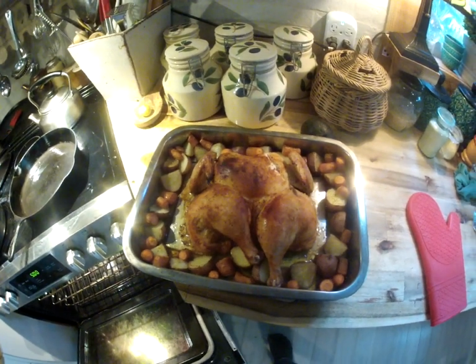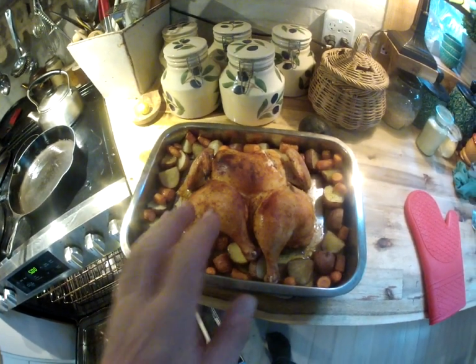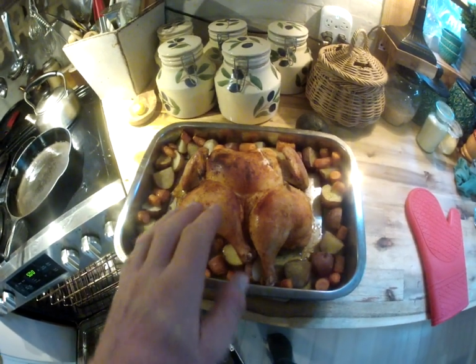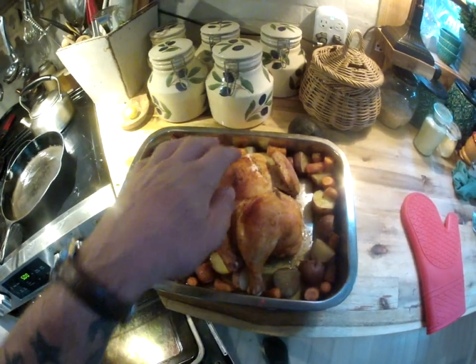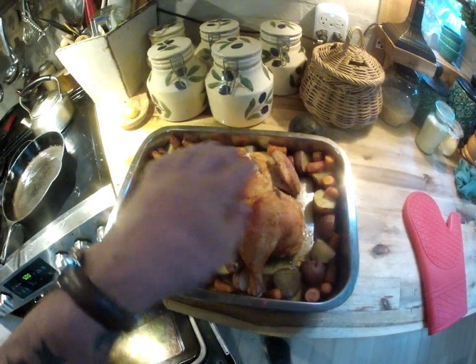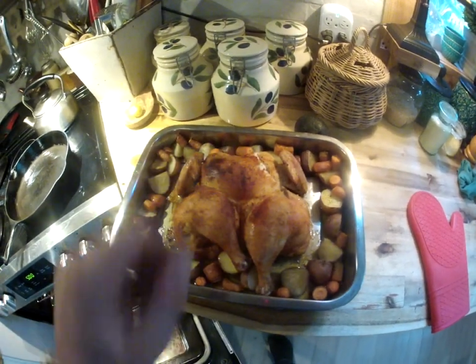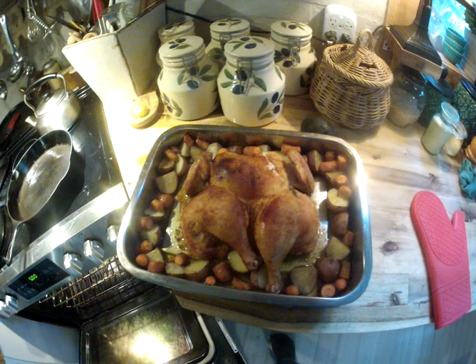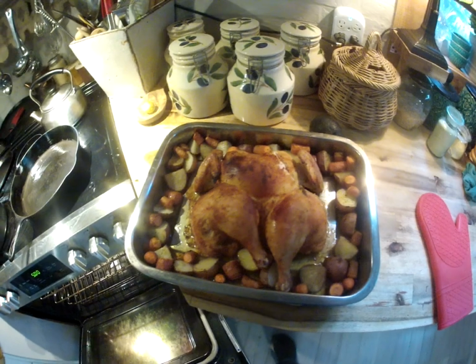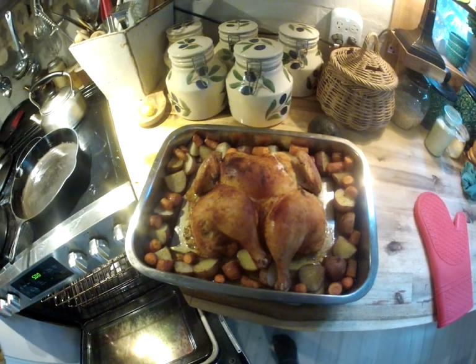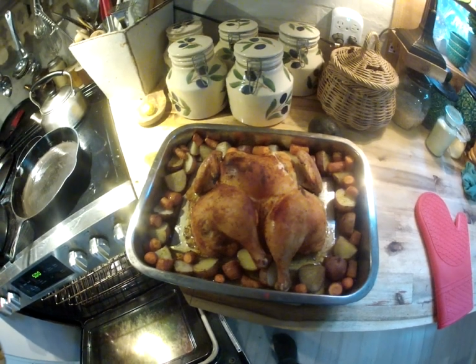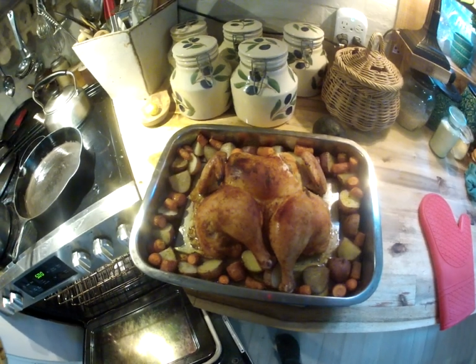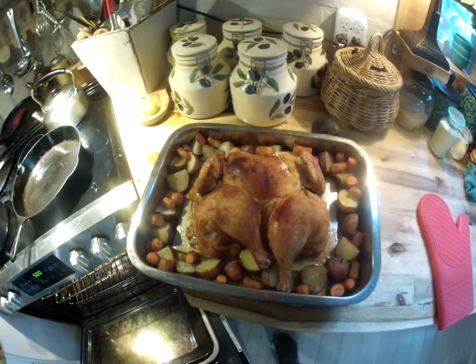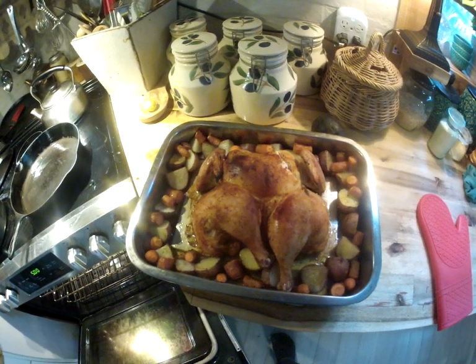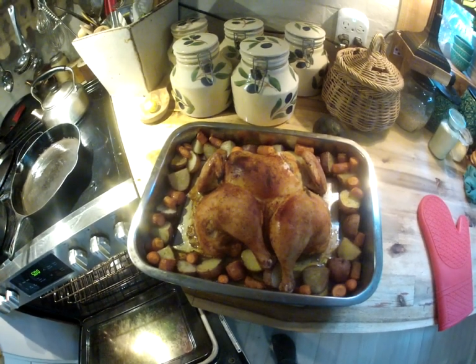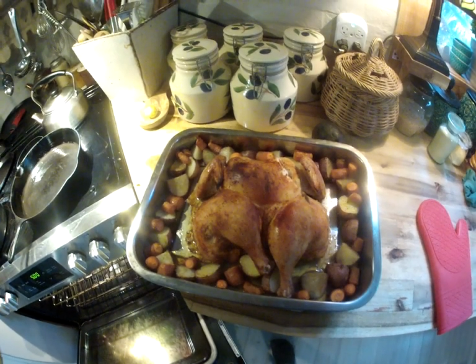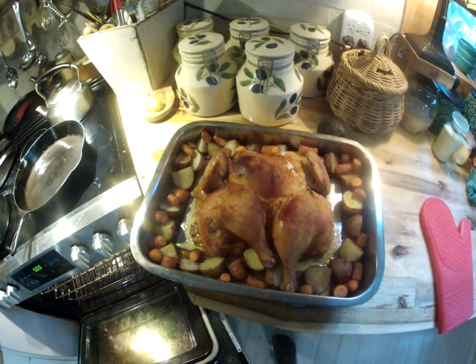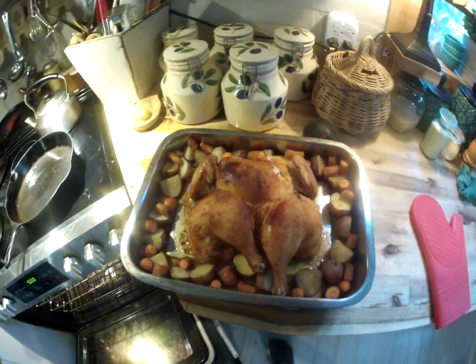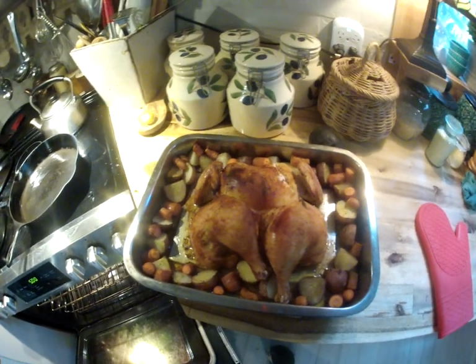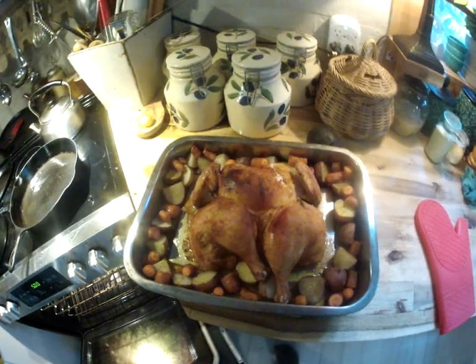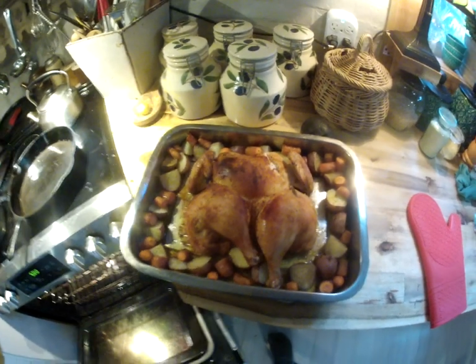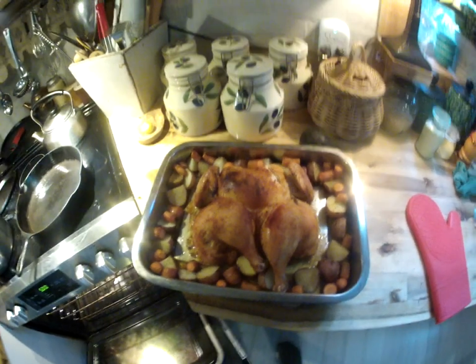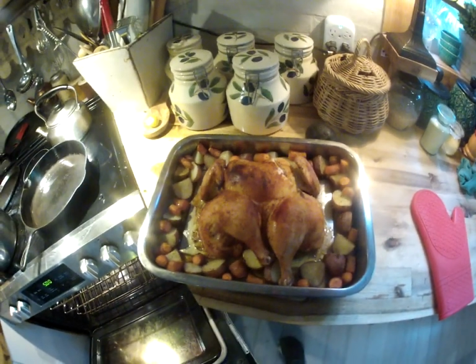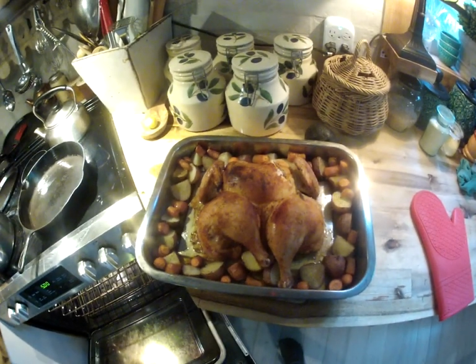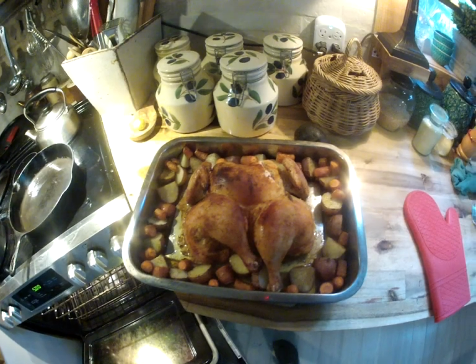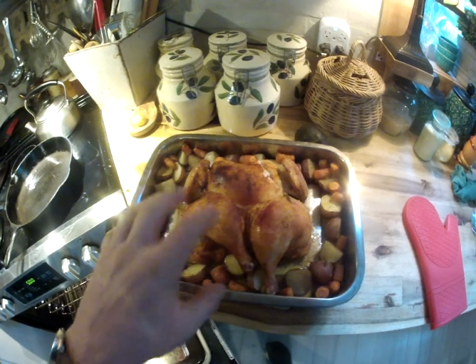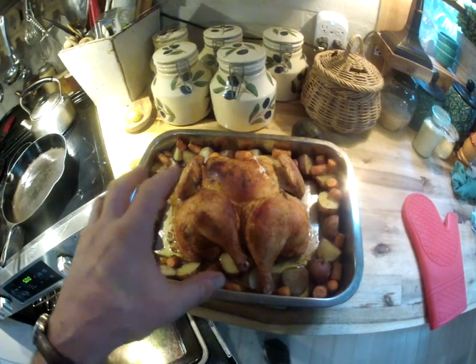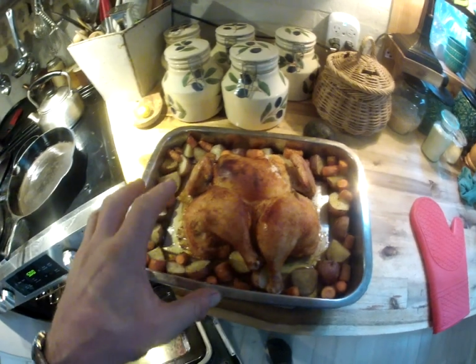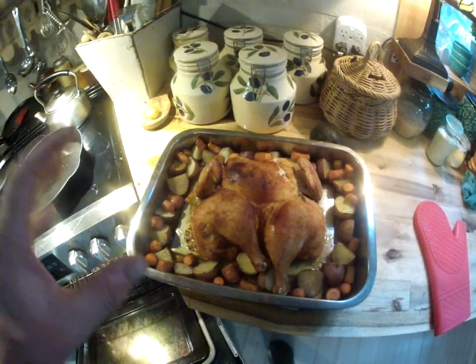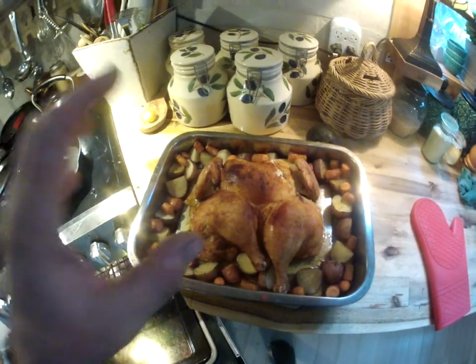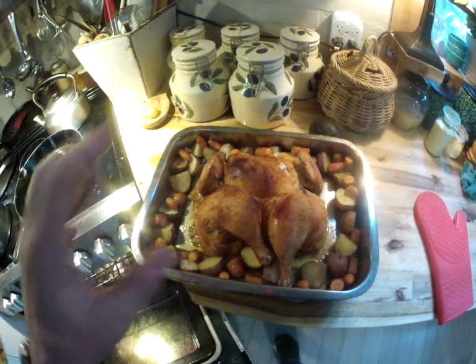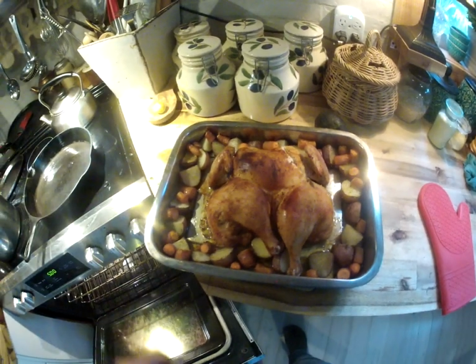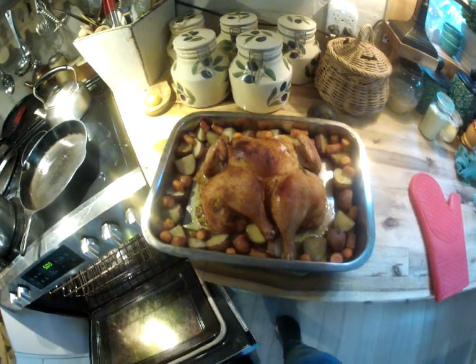This is so tender. I just cut into it. I baked it at 425 degrees for just under an hour and it is so good. It's got crispy skin on it, but super juicy inside.